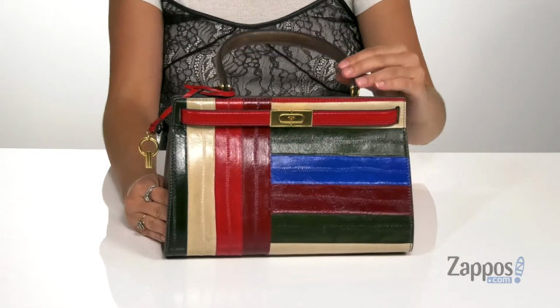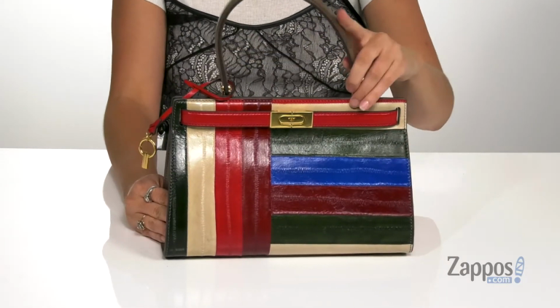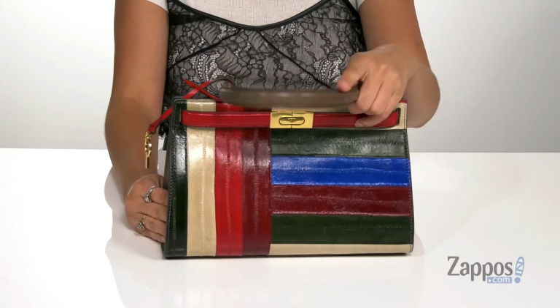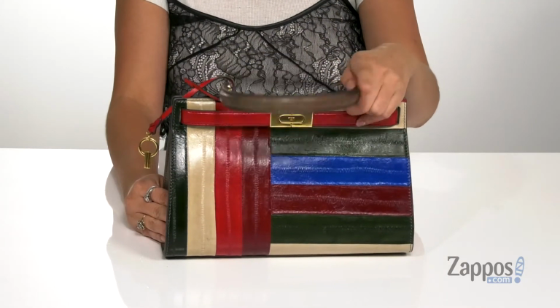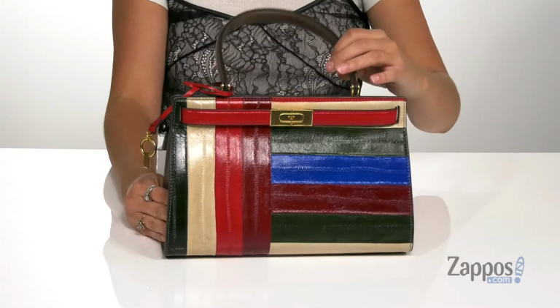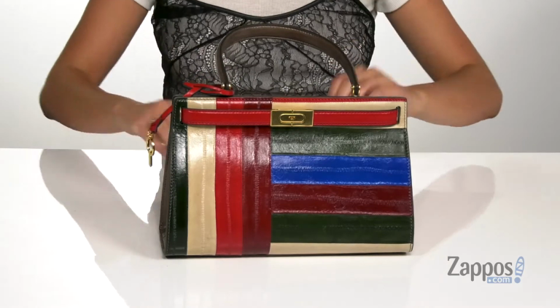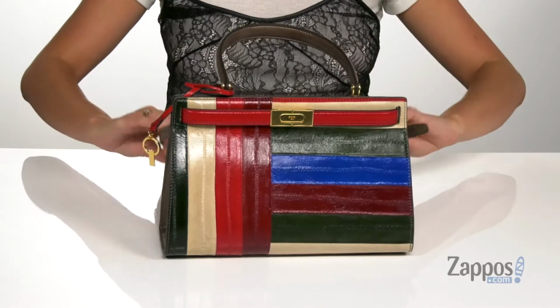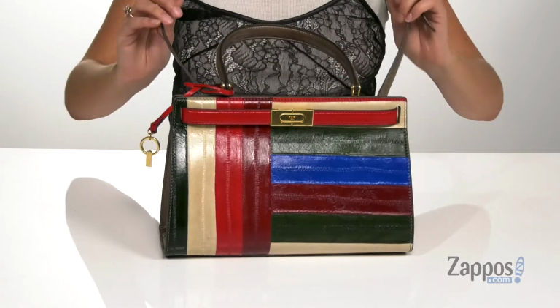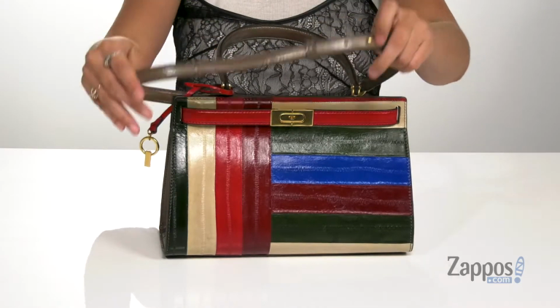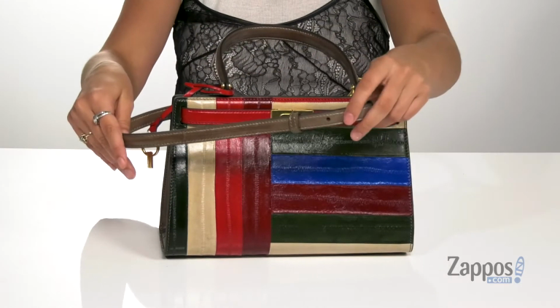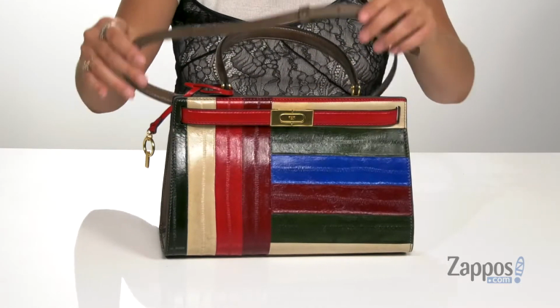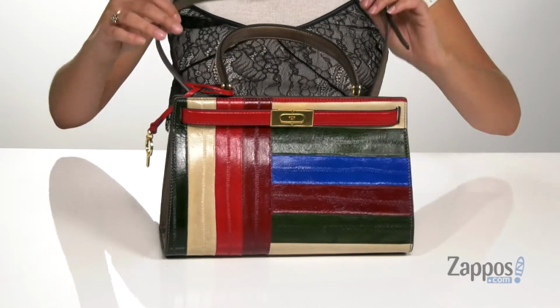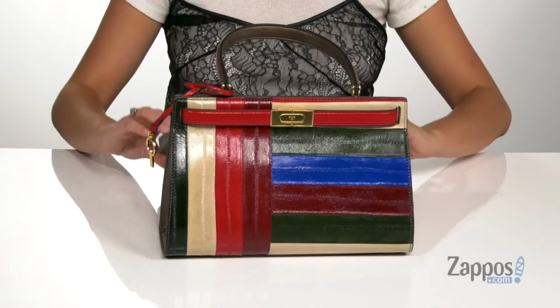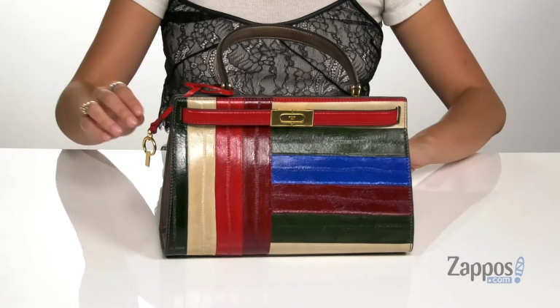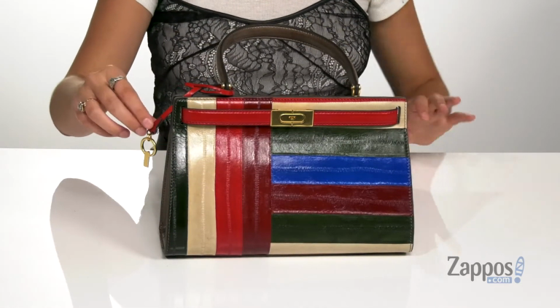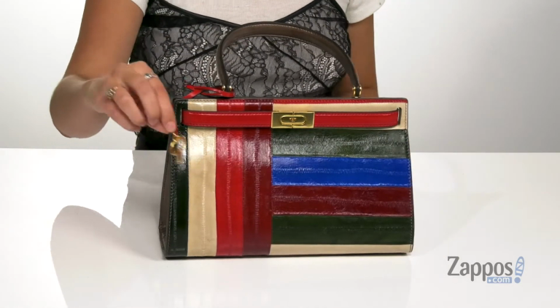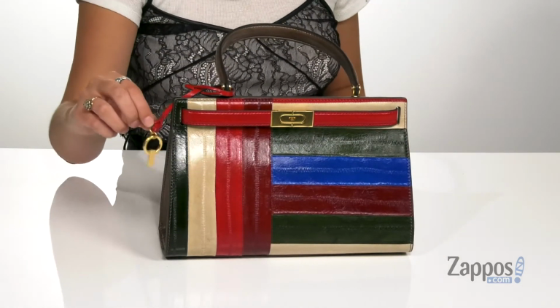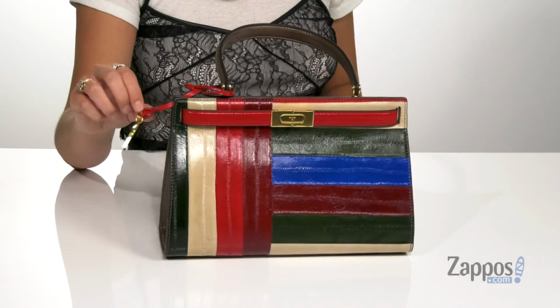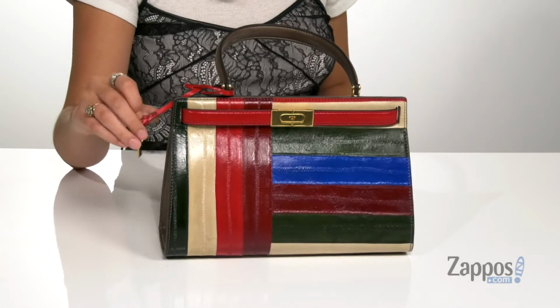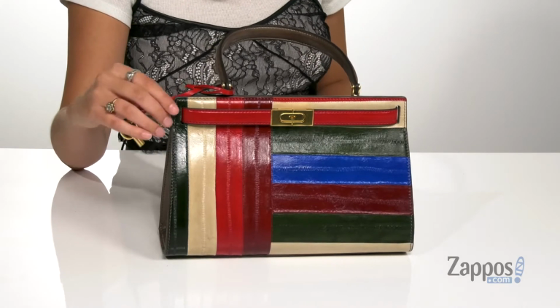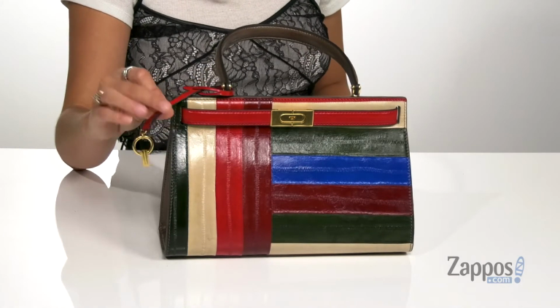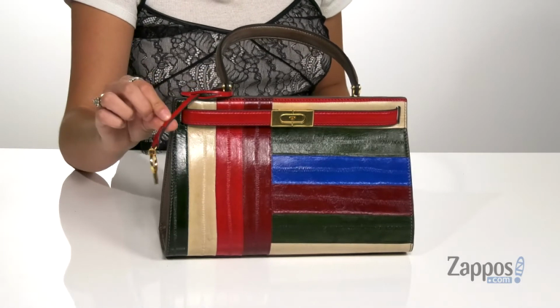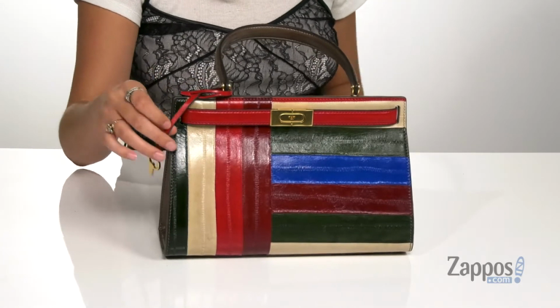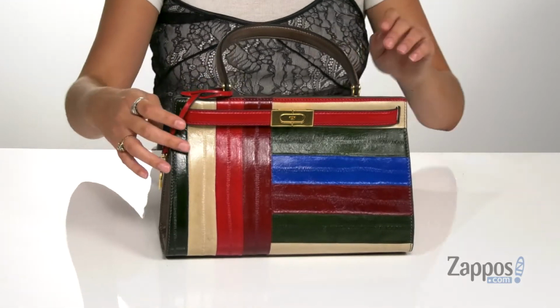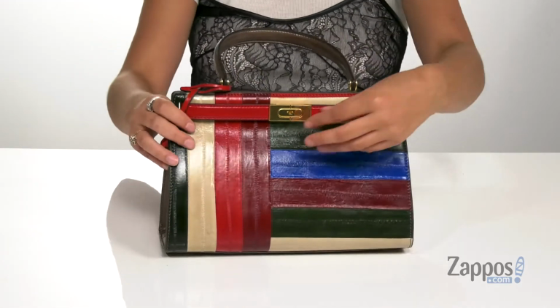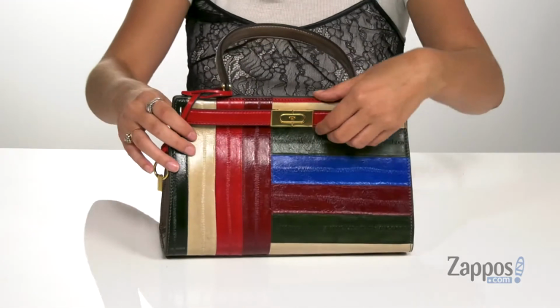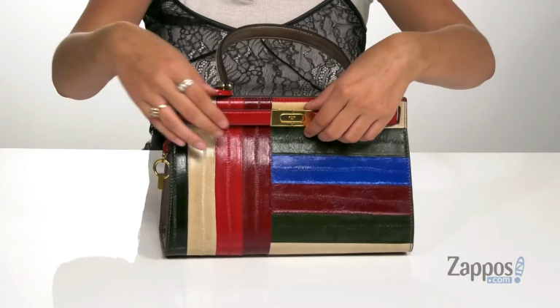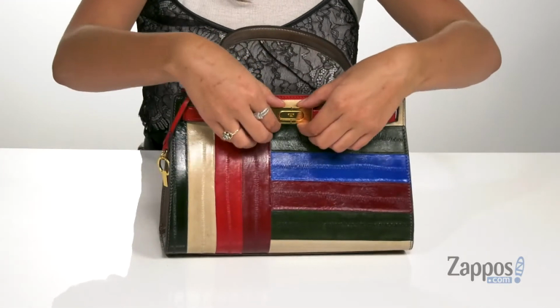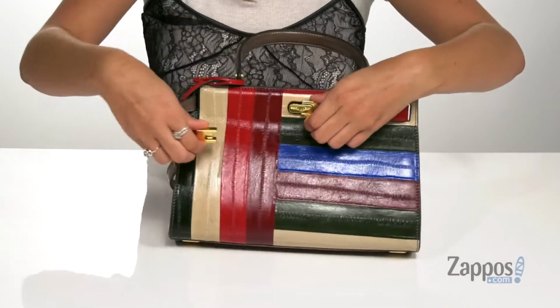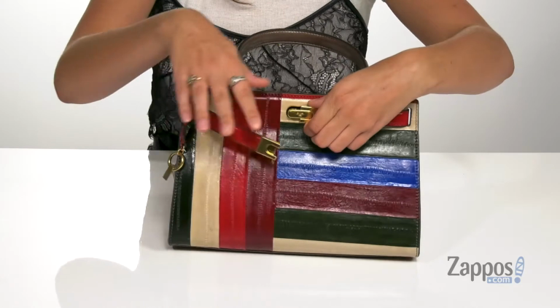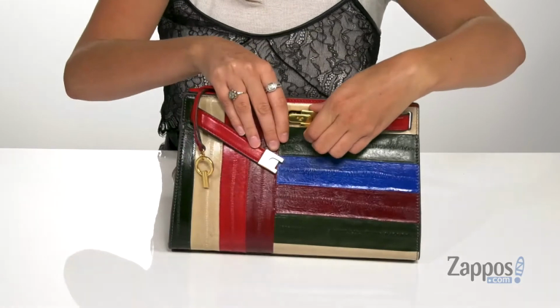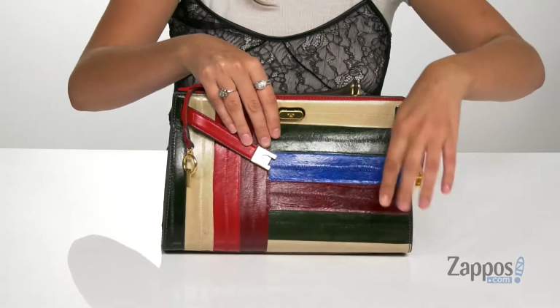It features a top carrying handle as well as a detachable and adjustable crossbody strap. It has this little key chain that you can detach or you can leave it on here. And then you open up the inside by pinching these two sides.